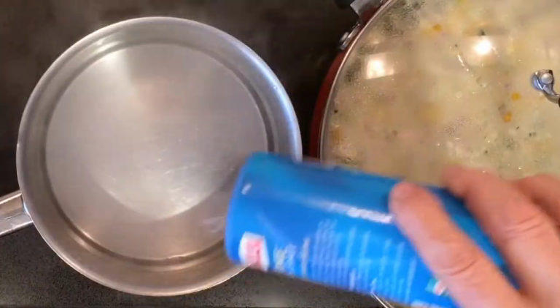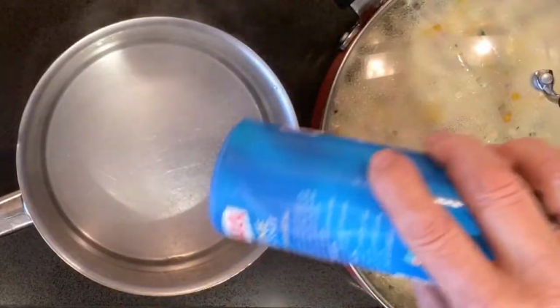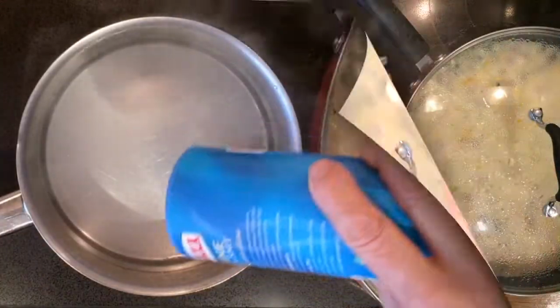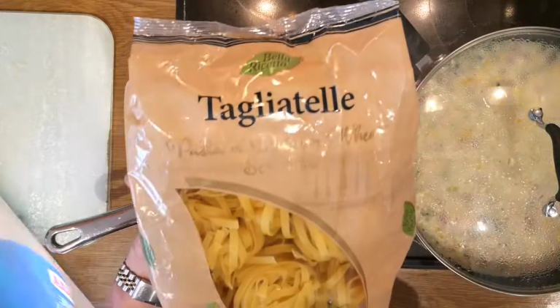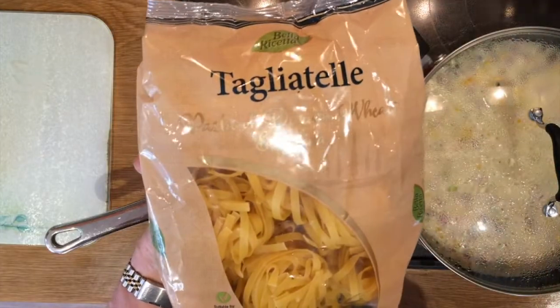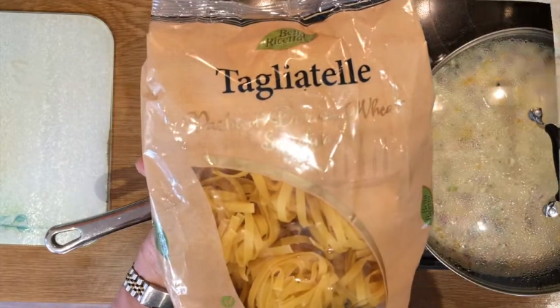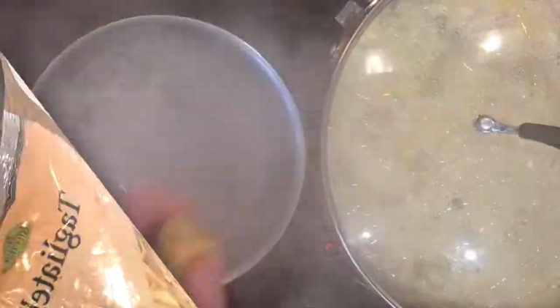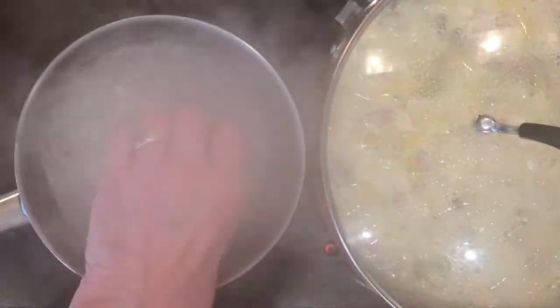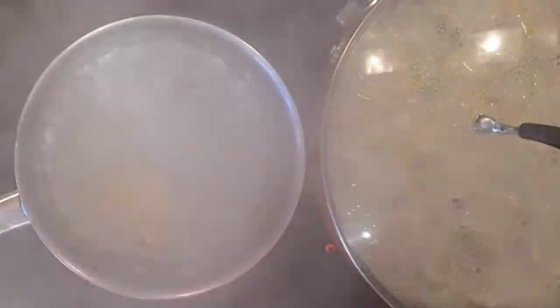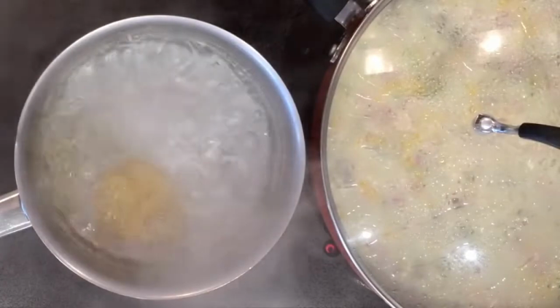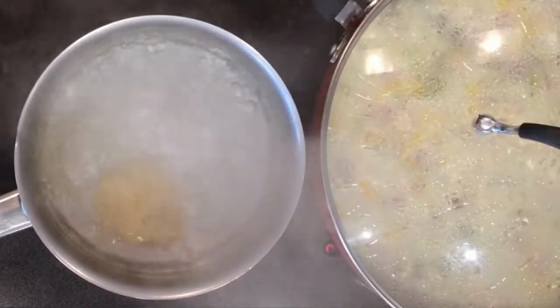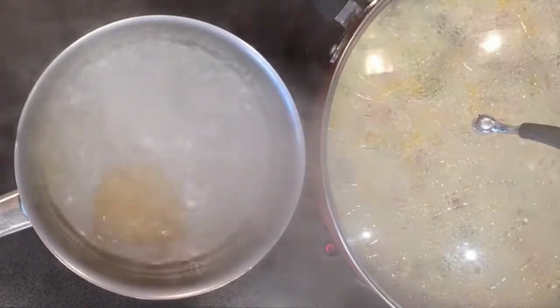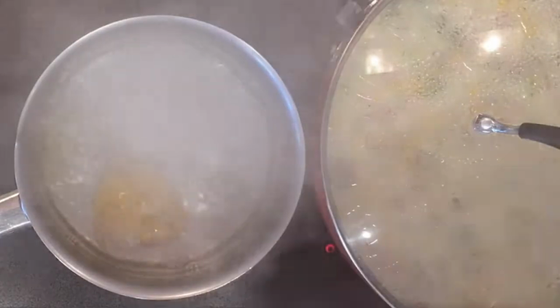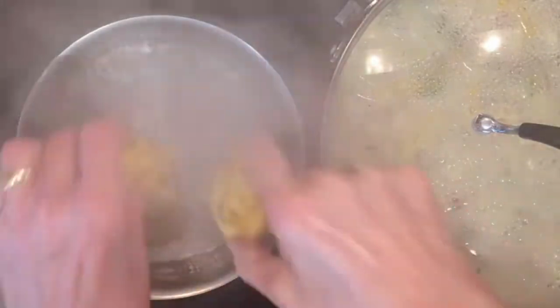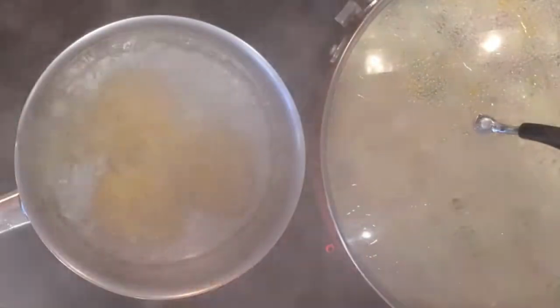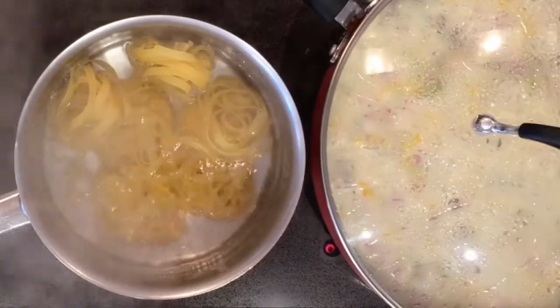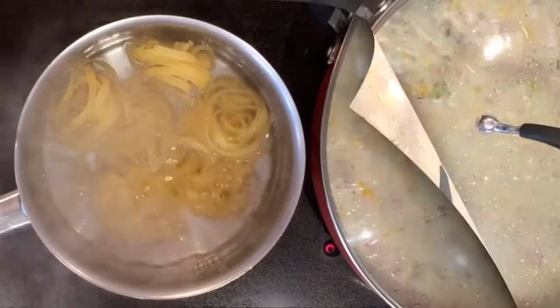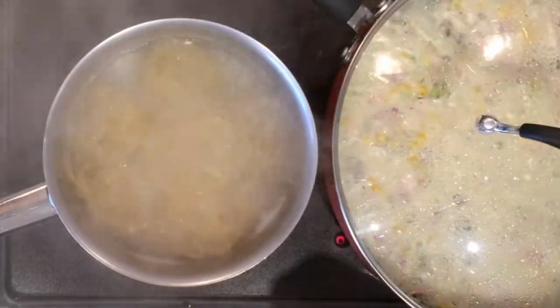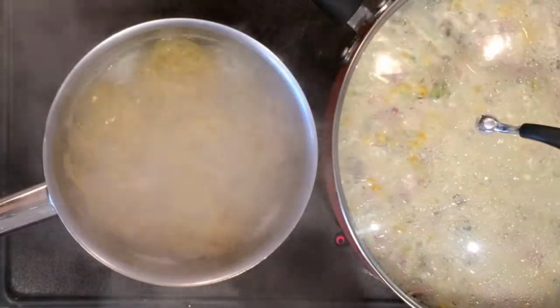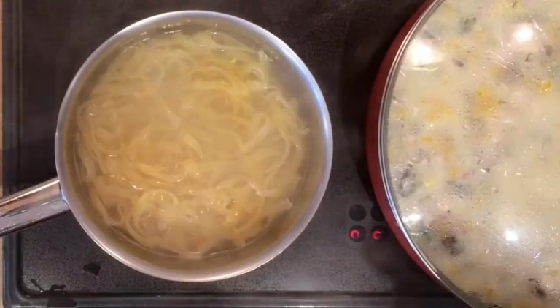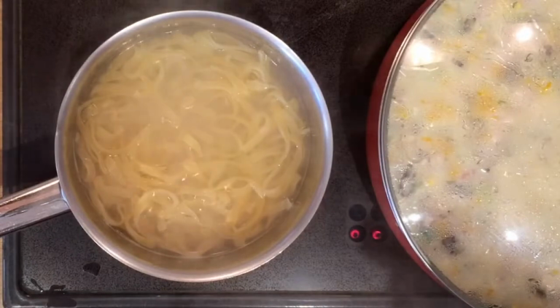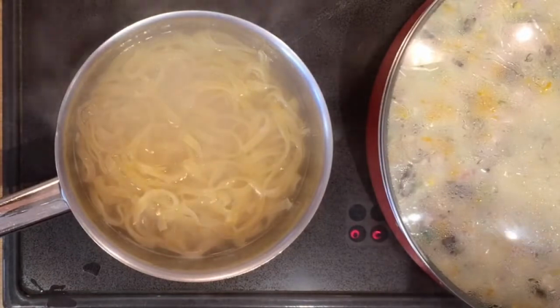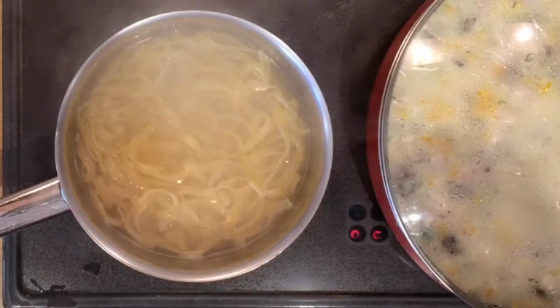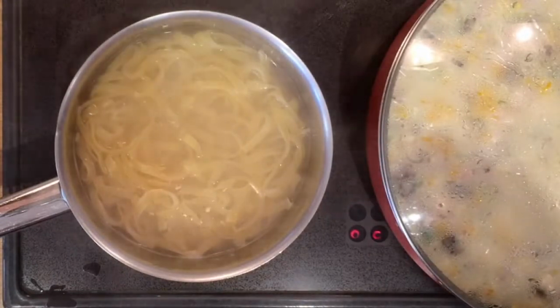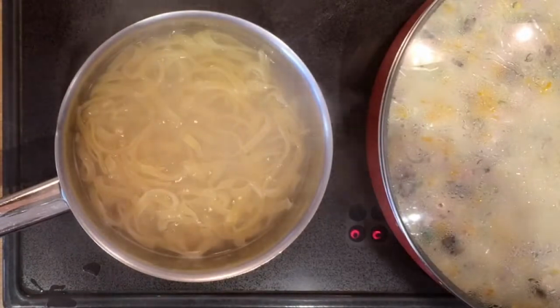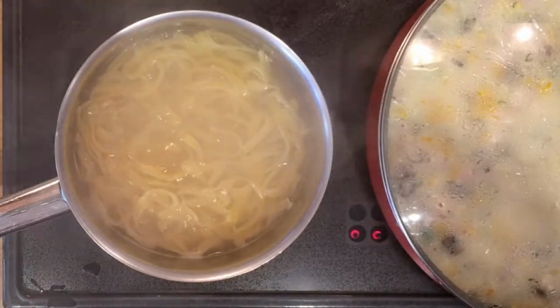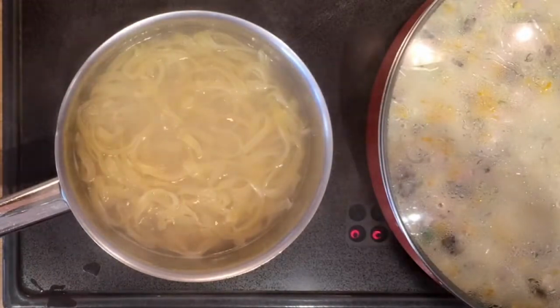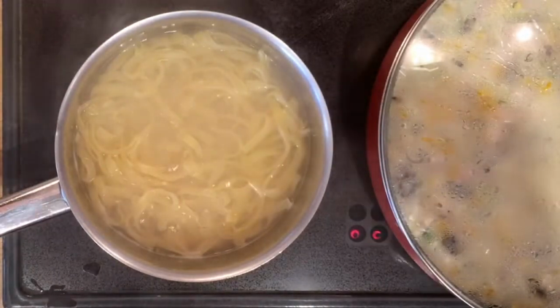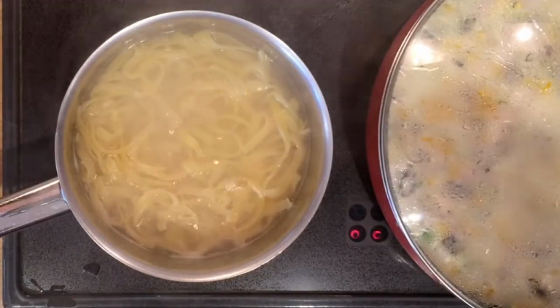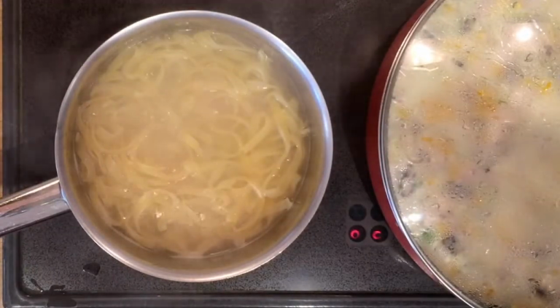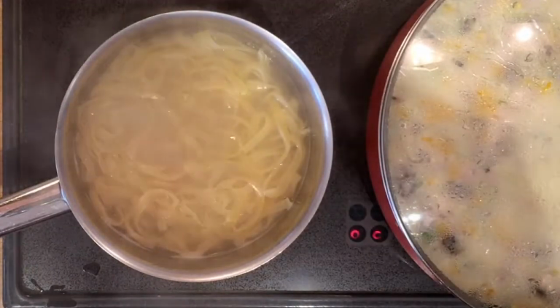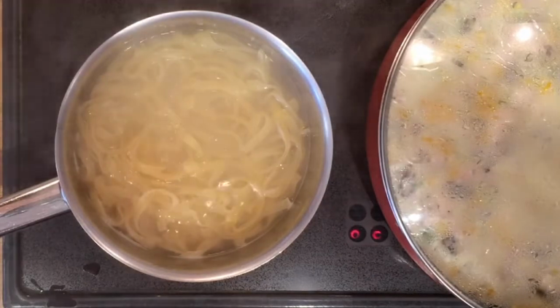After about 10 minutes of cooking the meal, we can begin to cook the tagliatelle. Boil in water with a bit of salt. Cook for 11 minutes only. When it's cooked, drain and add it to the mix.